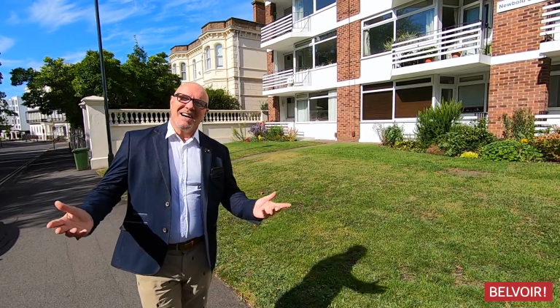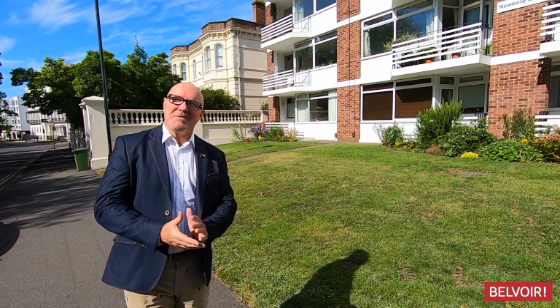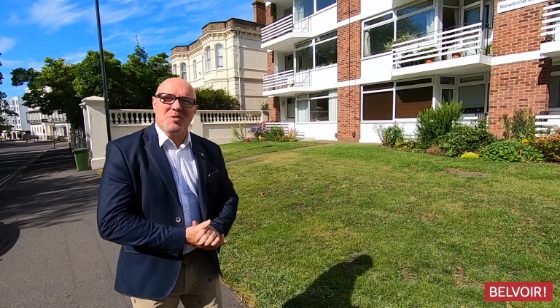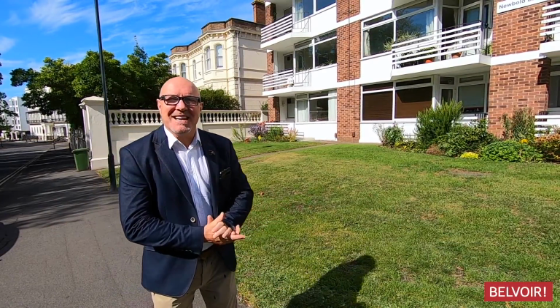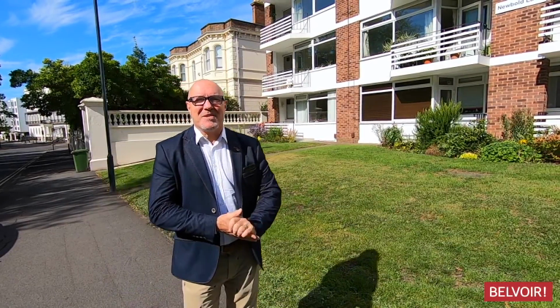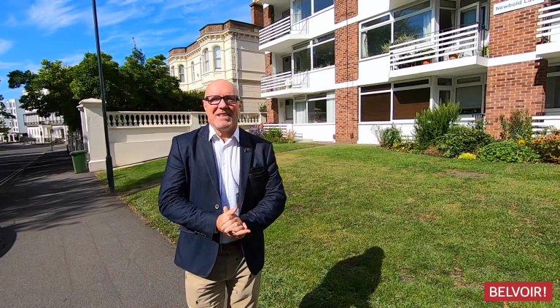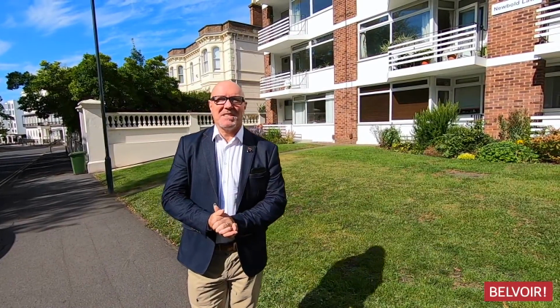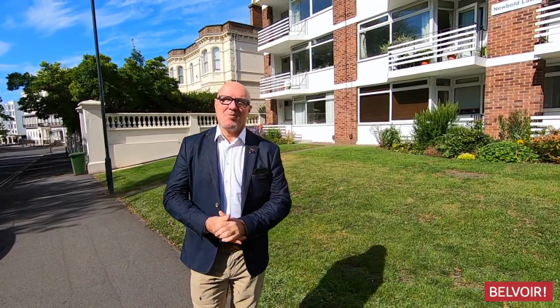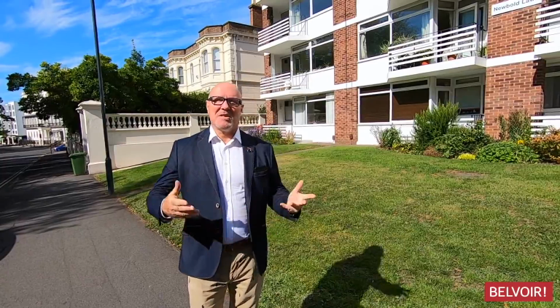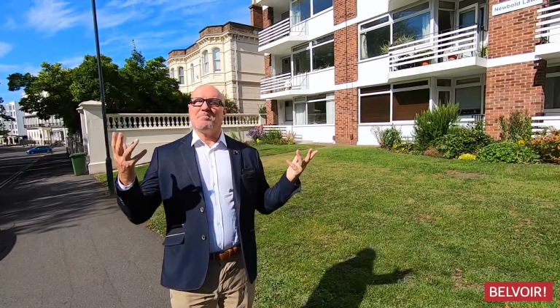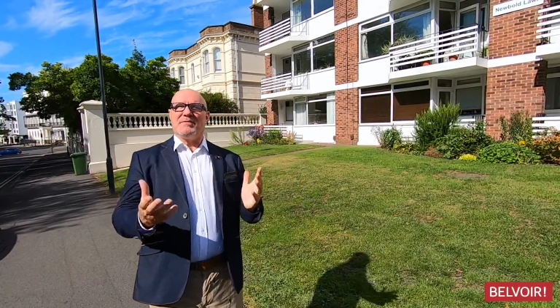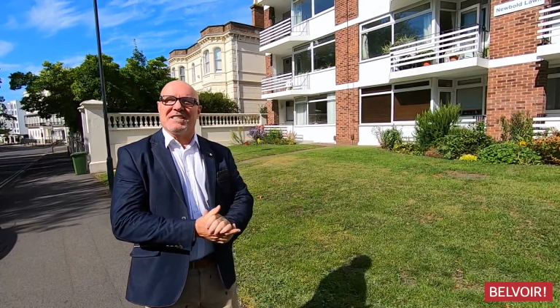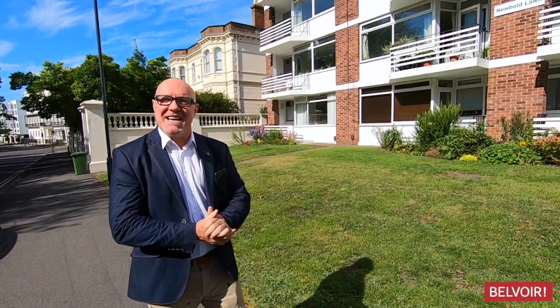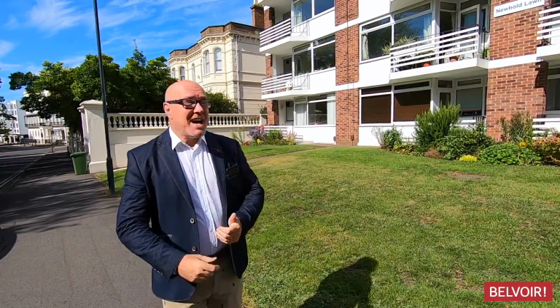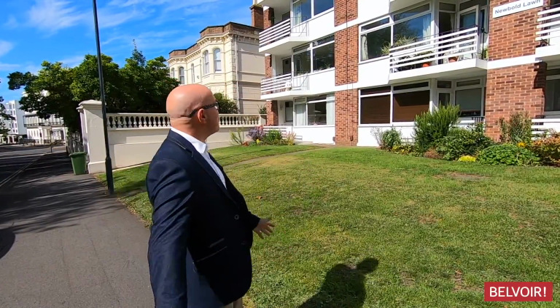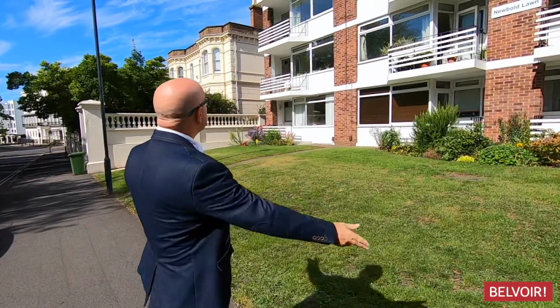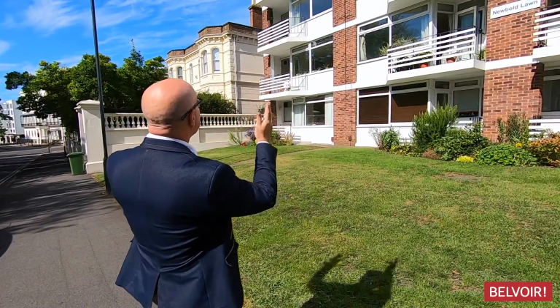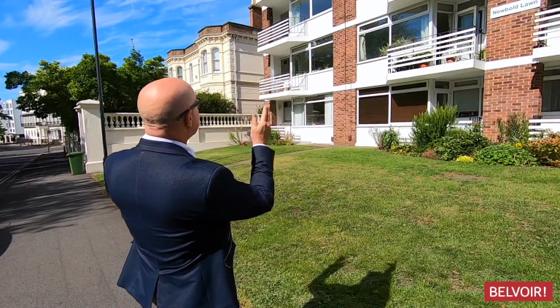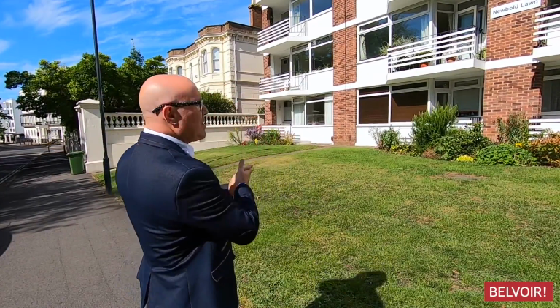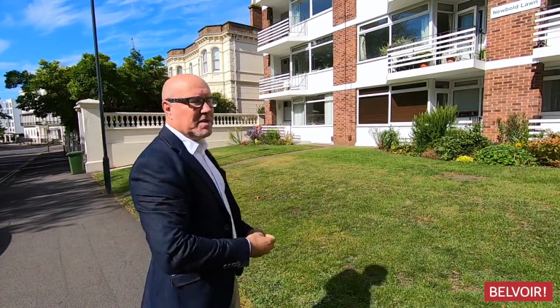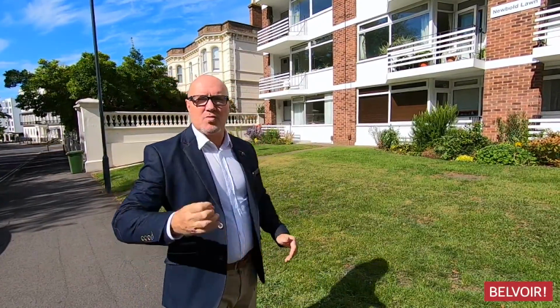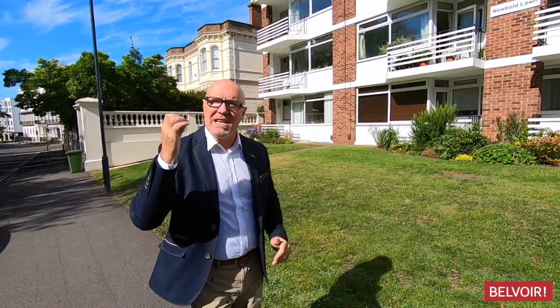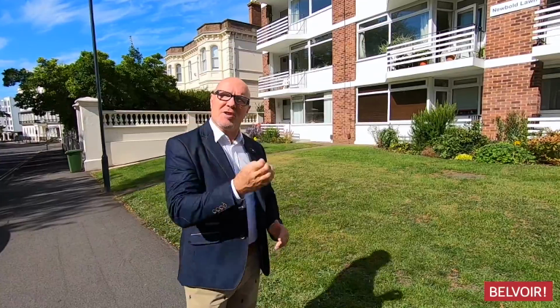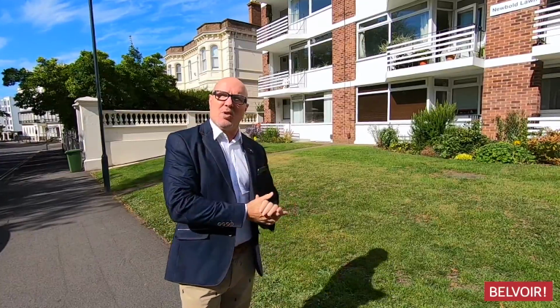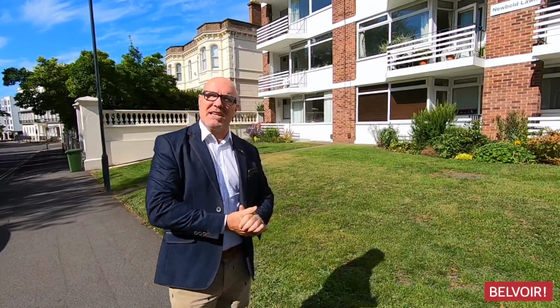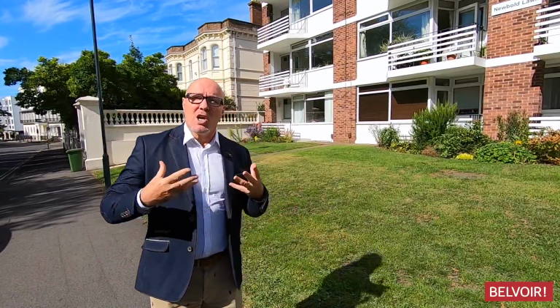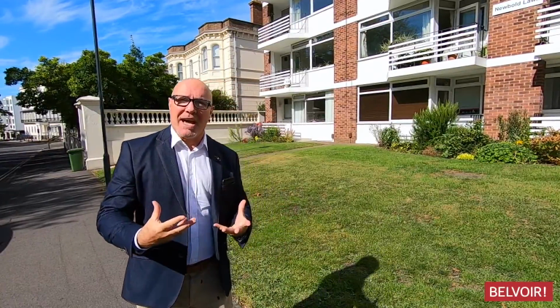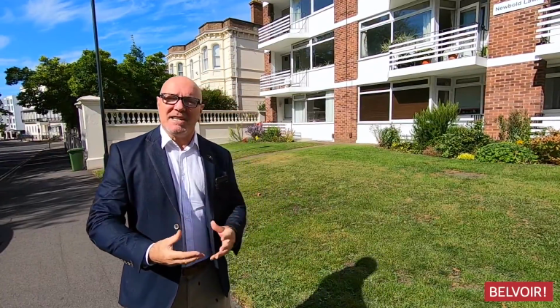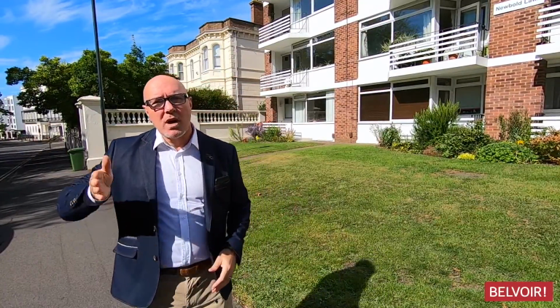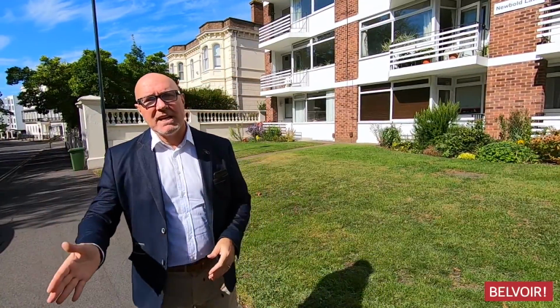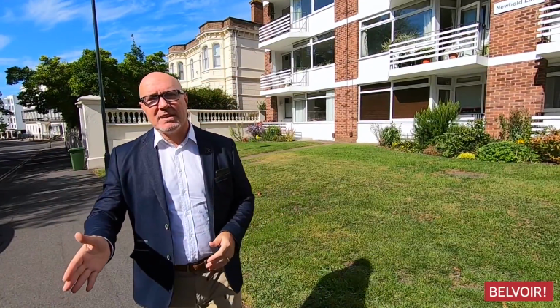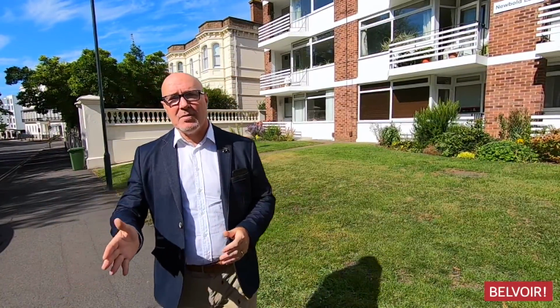Hi, my name's John Warburton, I'm from Beaver Leamington Spa. Welcome on this beautiful sunny day. I'm going to be showing you a two-bedroom apartment that's really great quality, located right on the edge of our town.